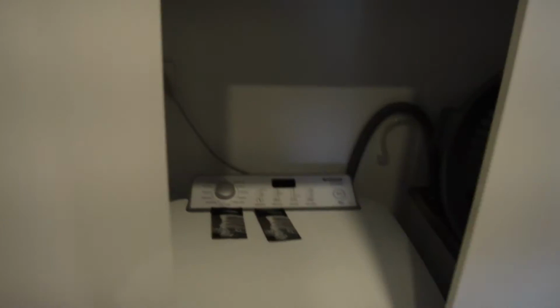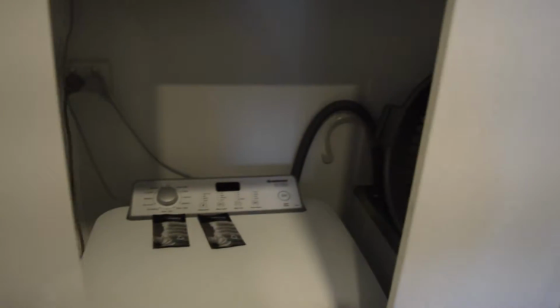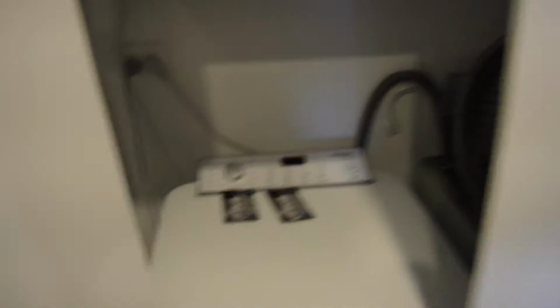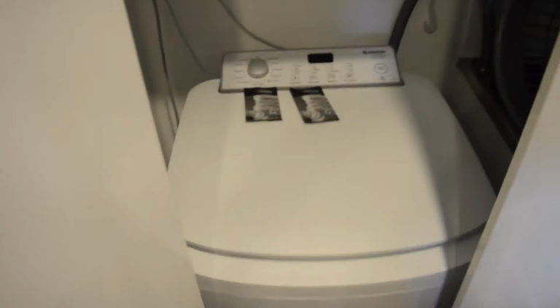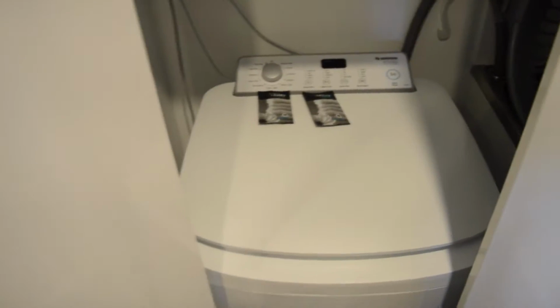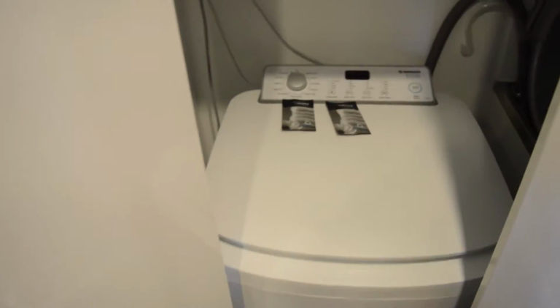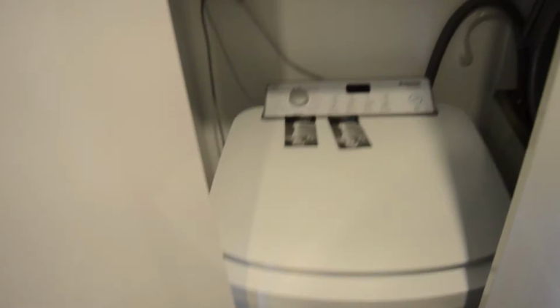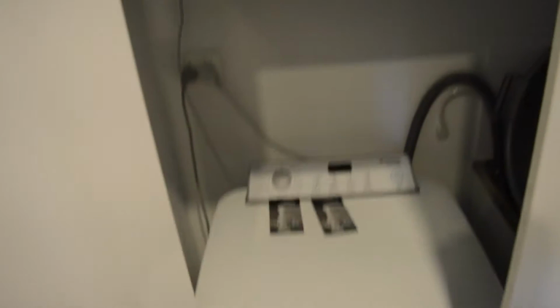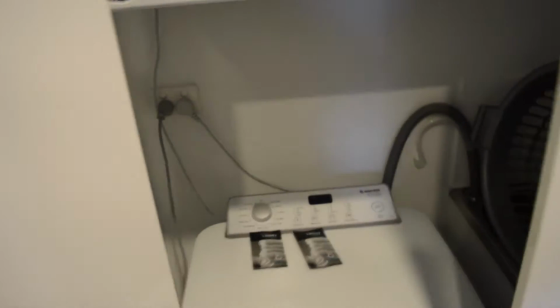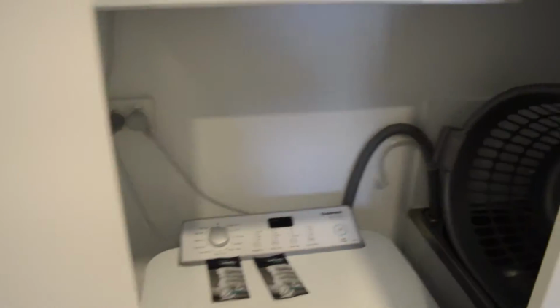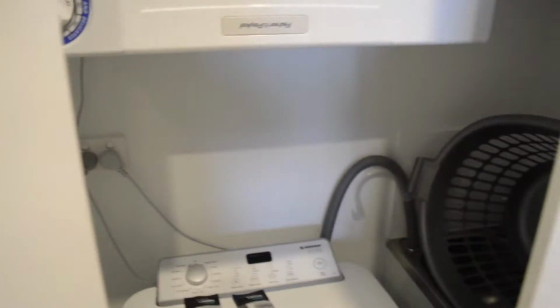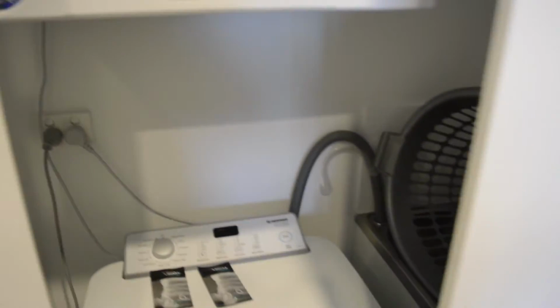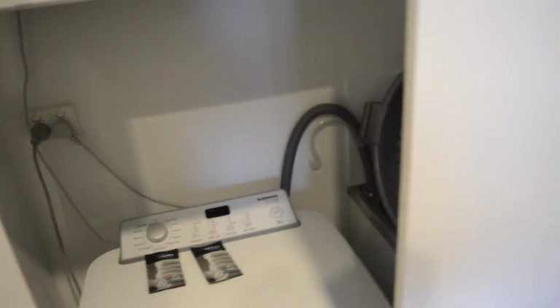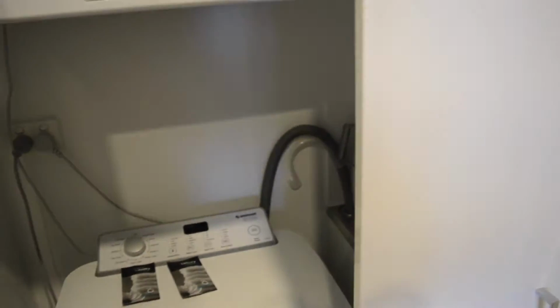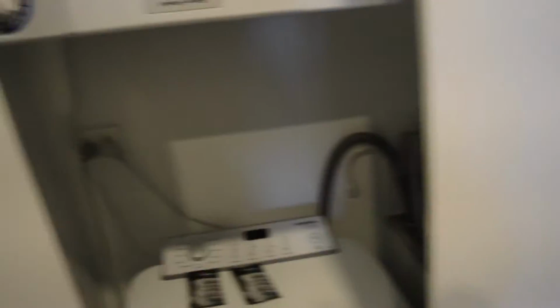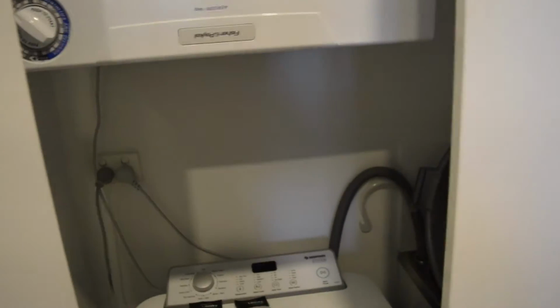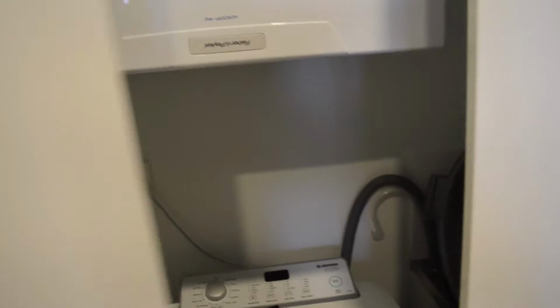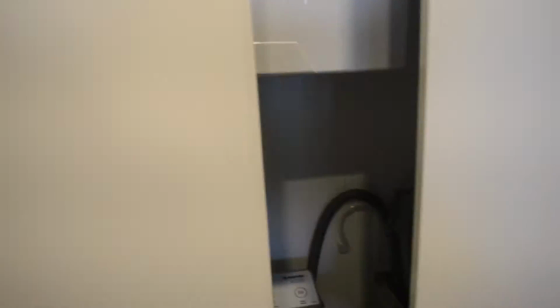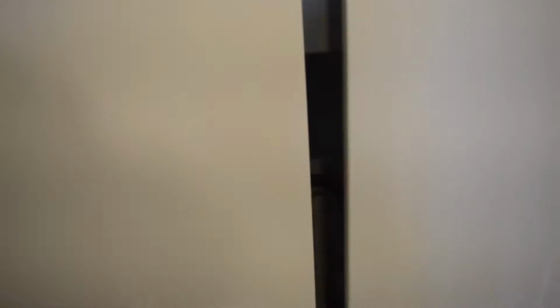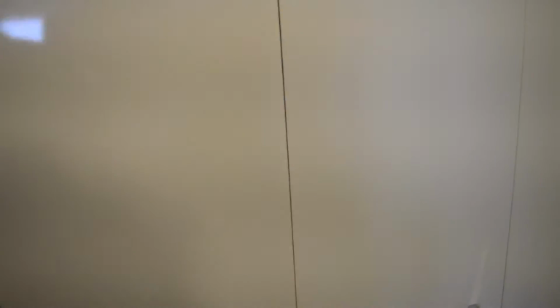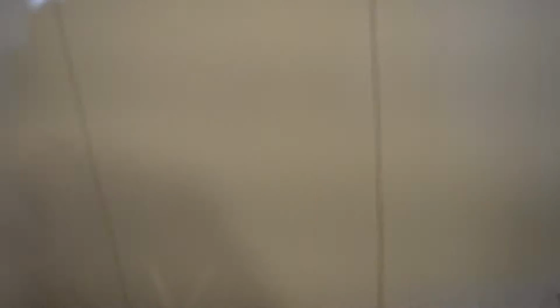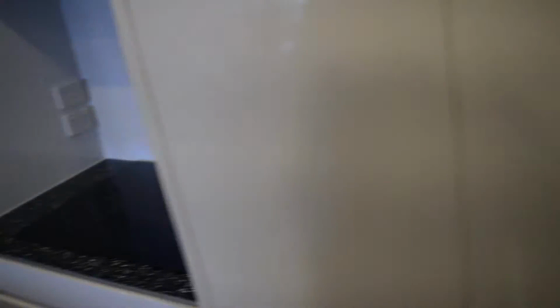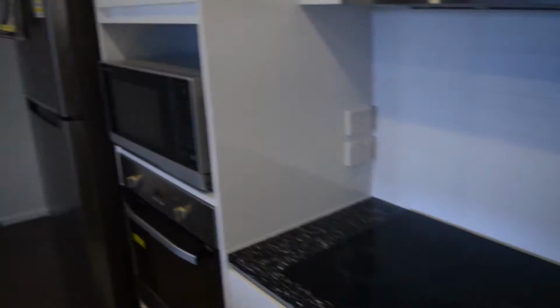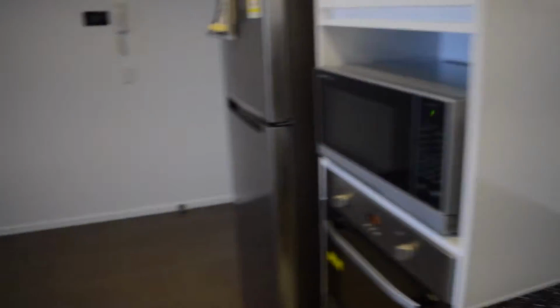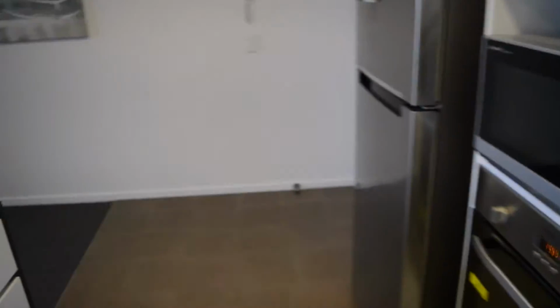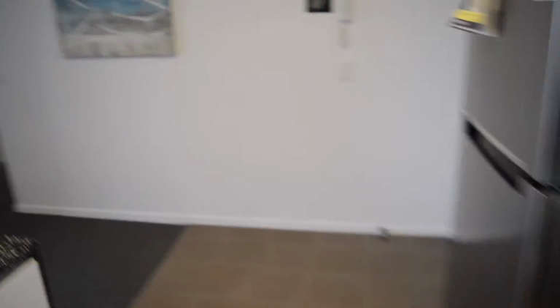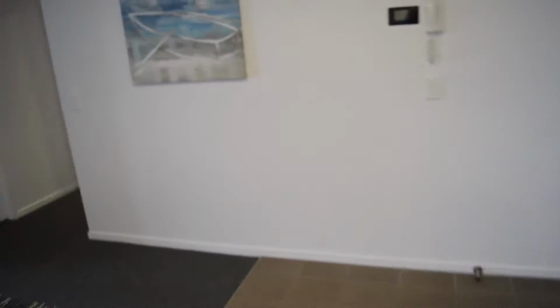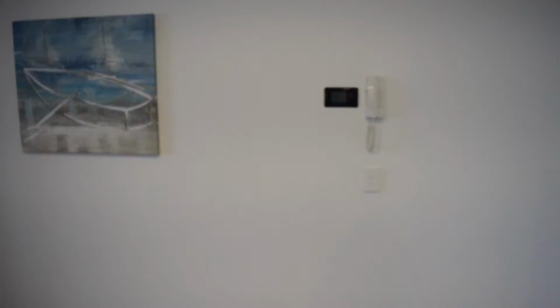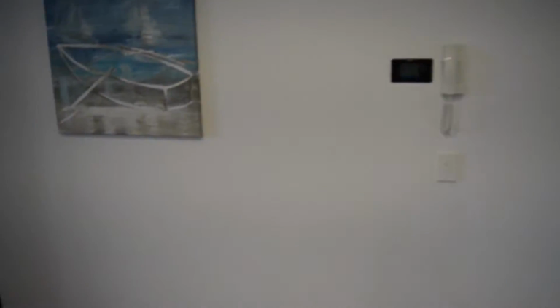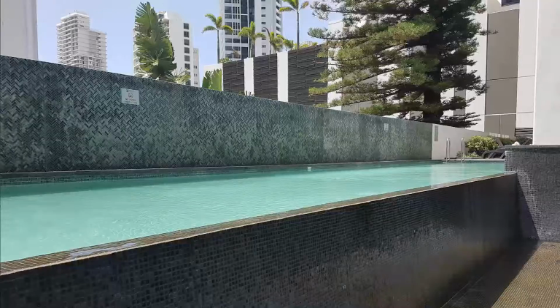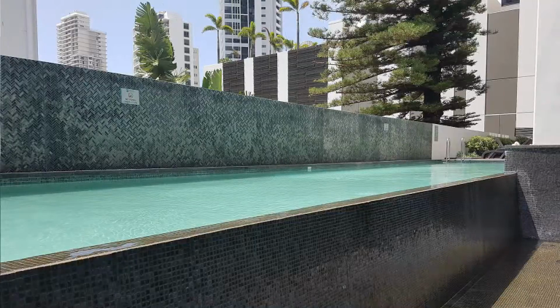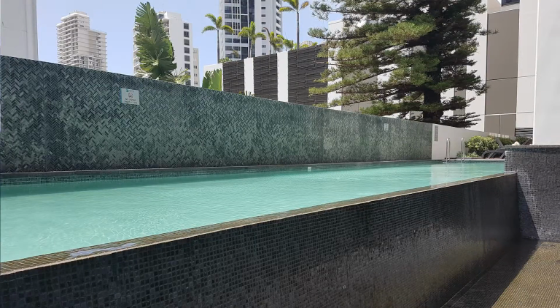I didn't even realize it has a clothes washing machine and dryer! This place also has a pool — I might show you the pool as well.